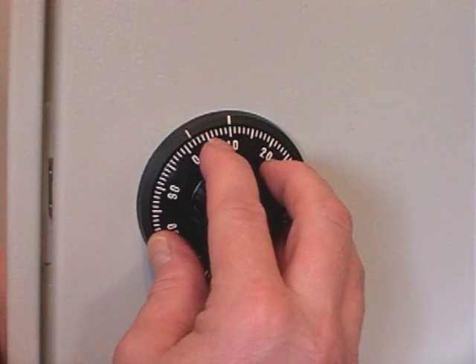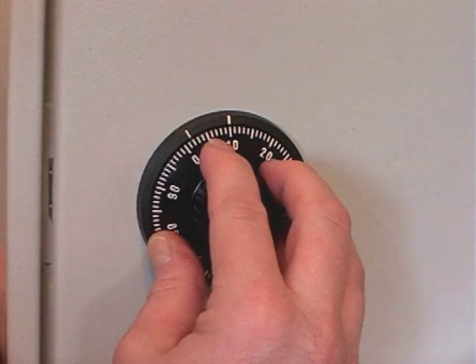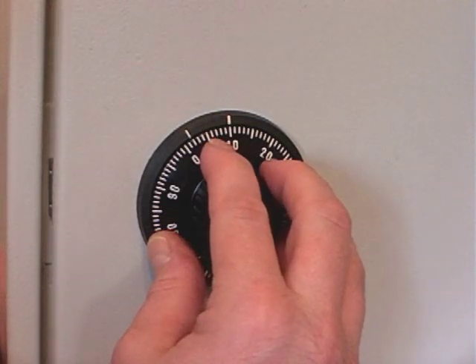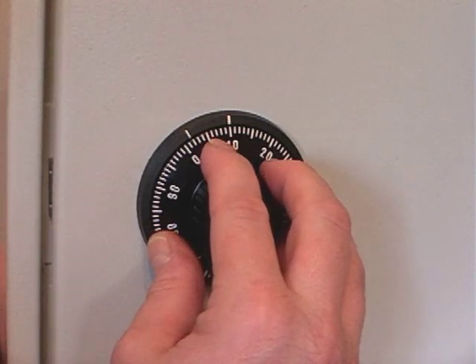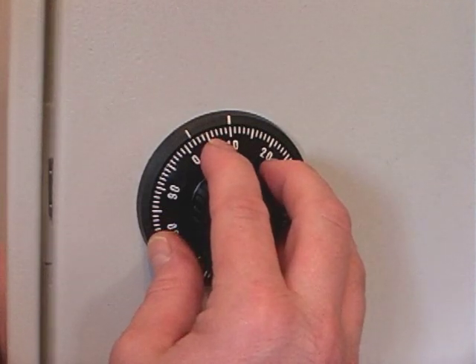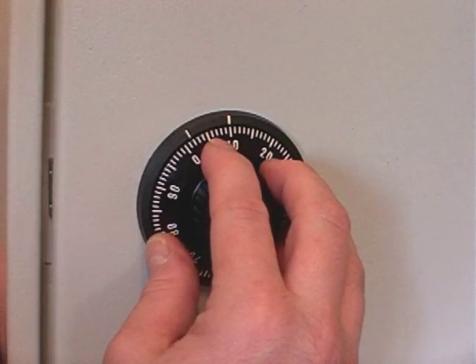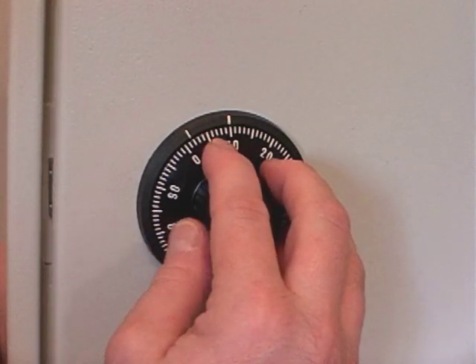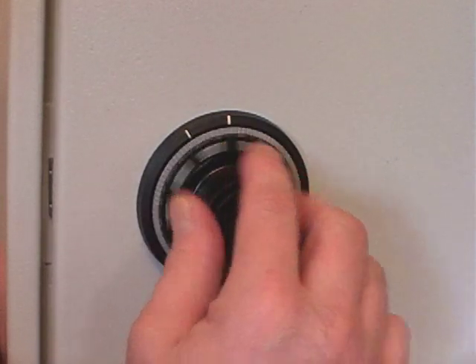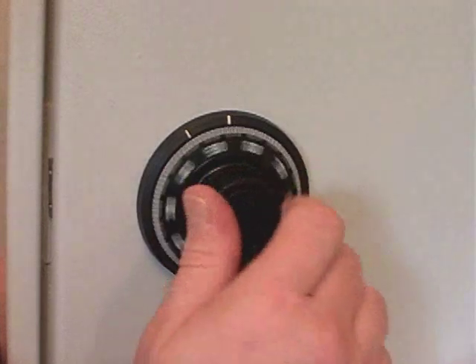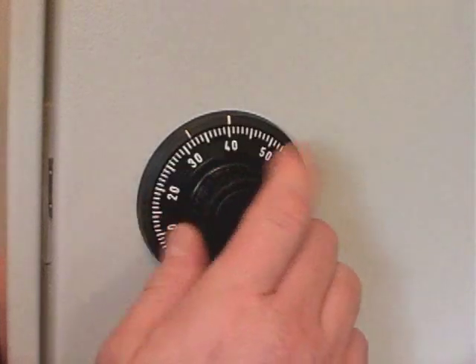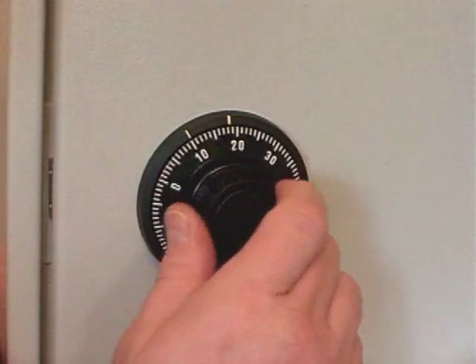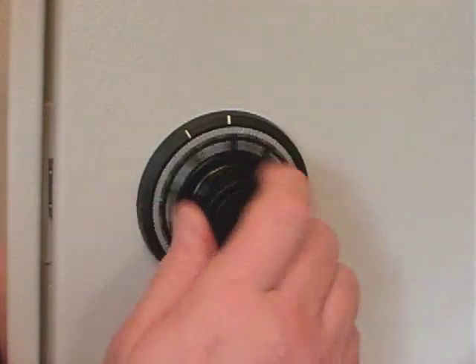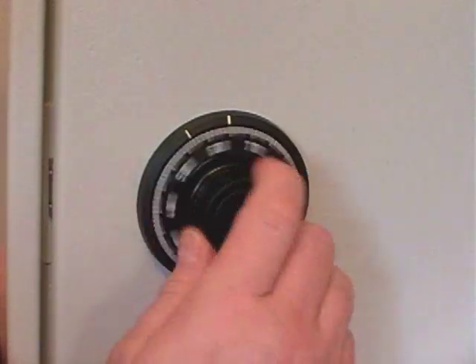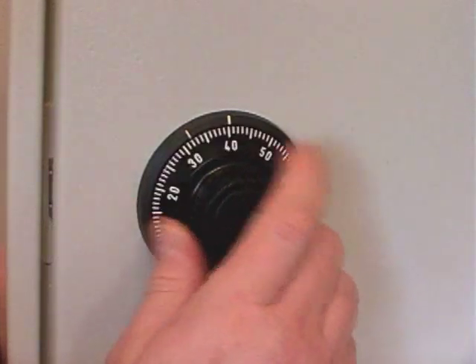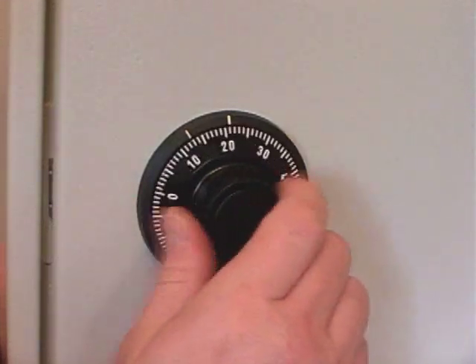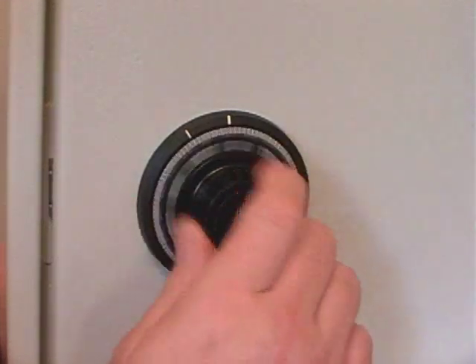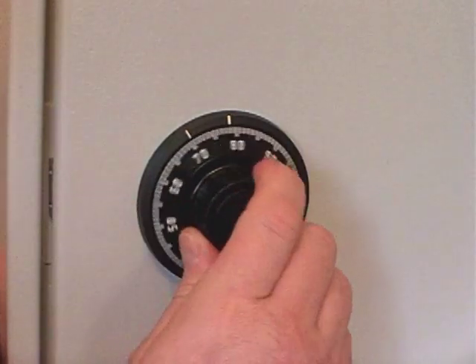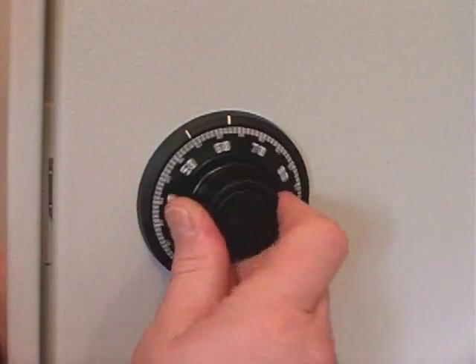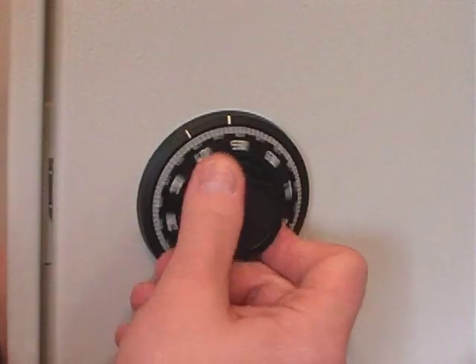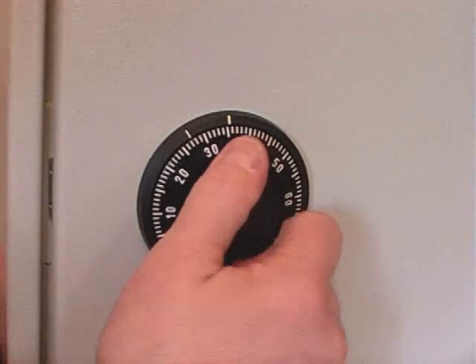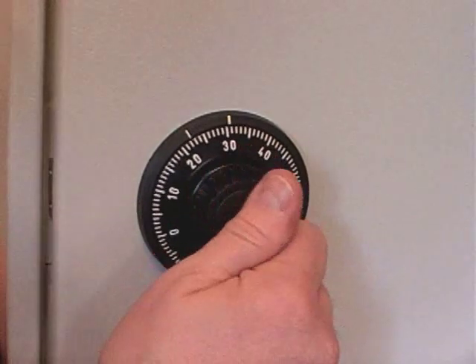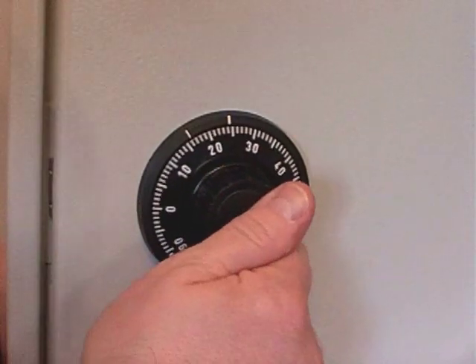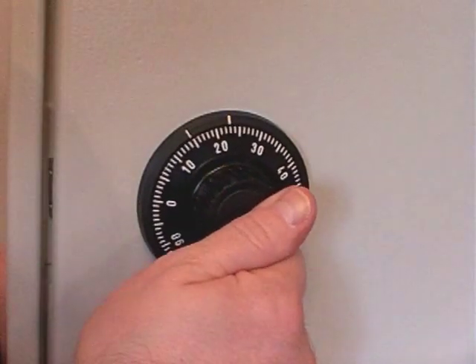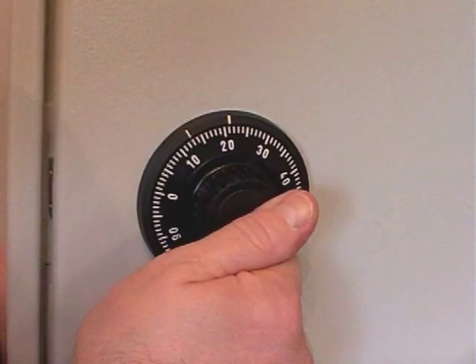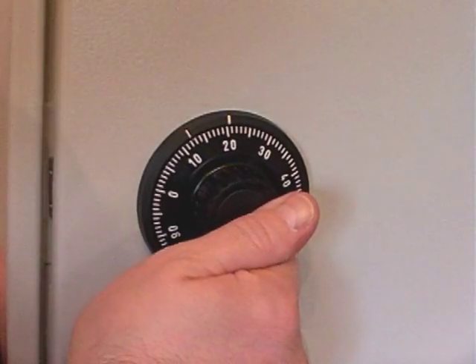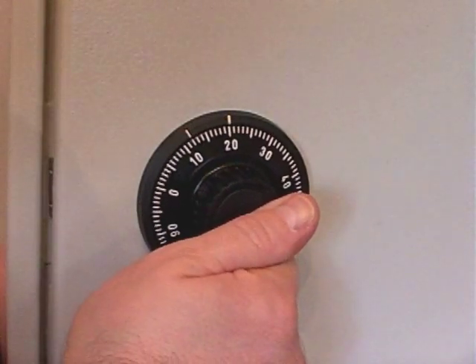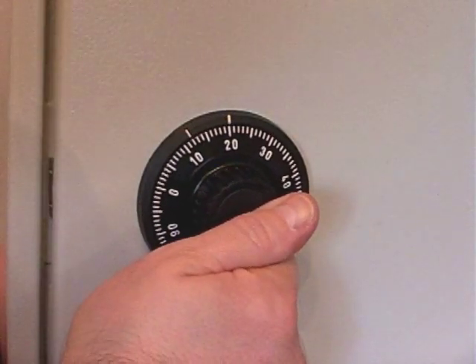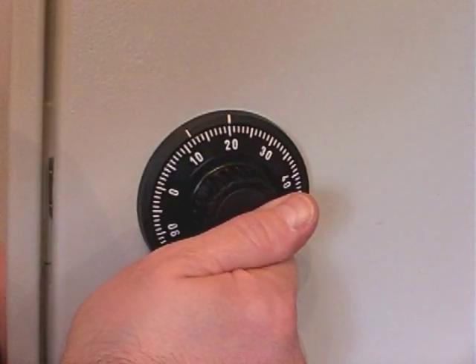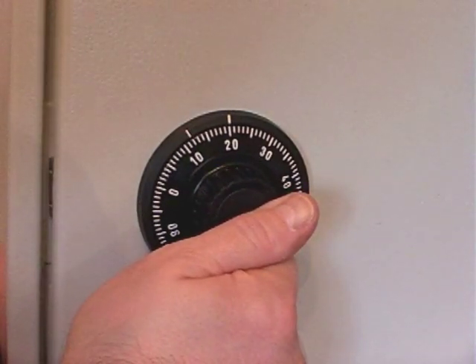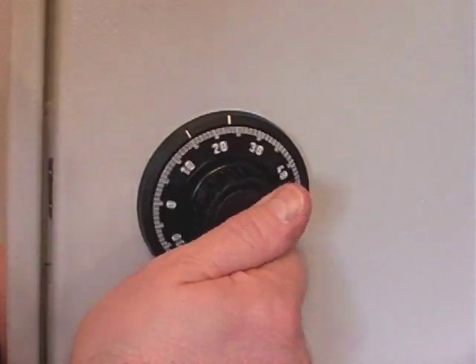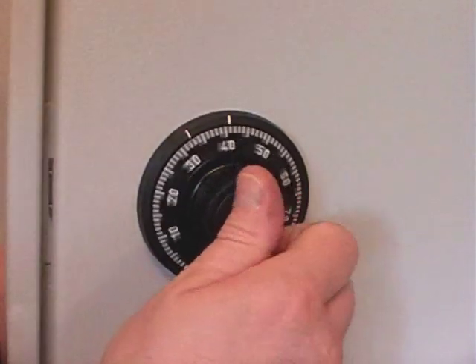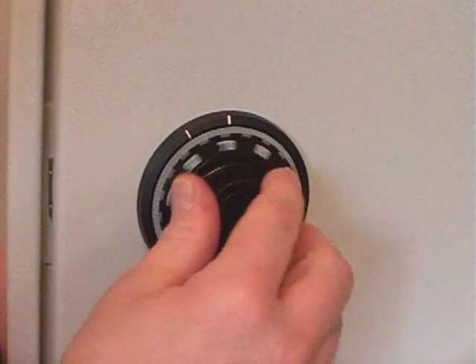We now dial in 20 three times to the right, and 30 twice to the left.